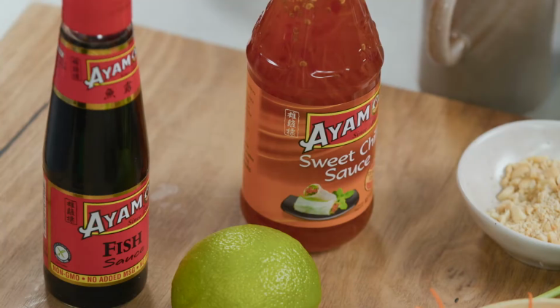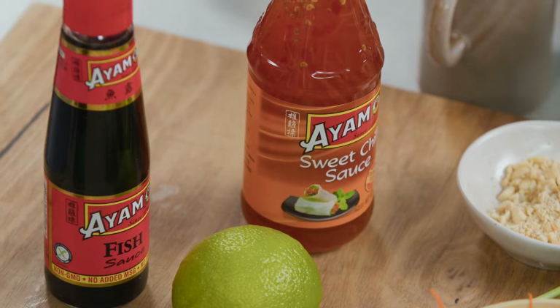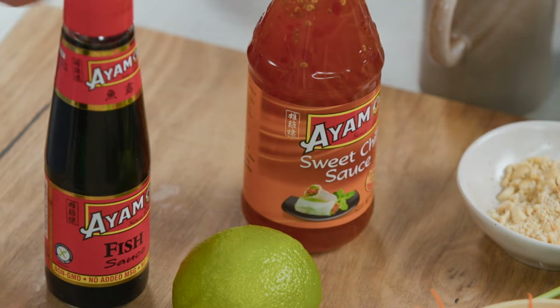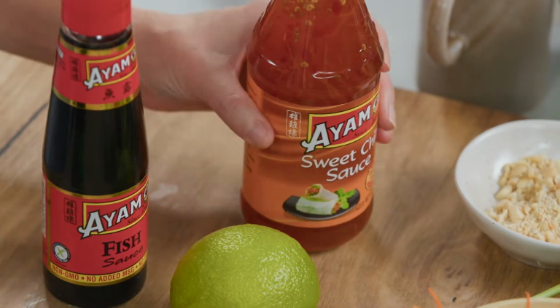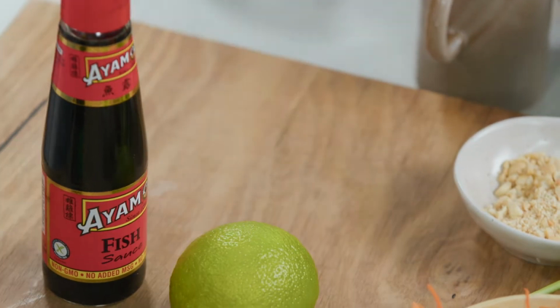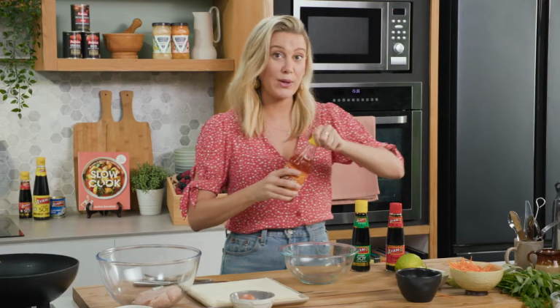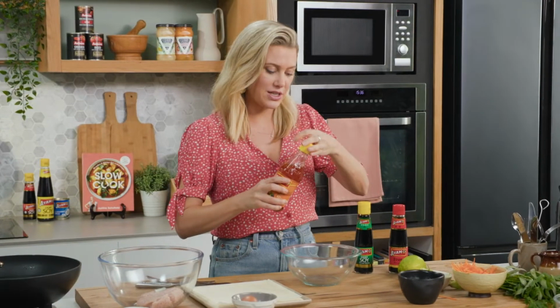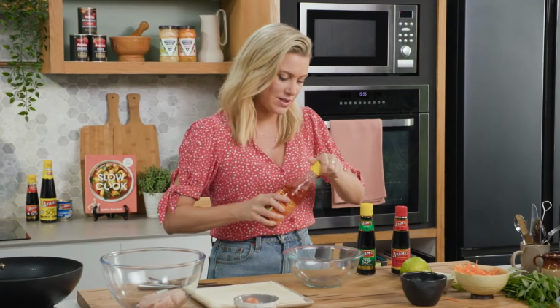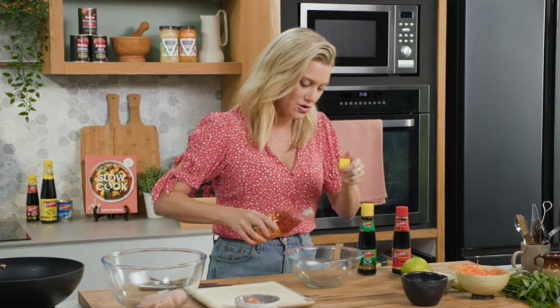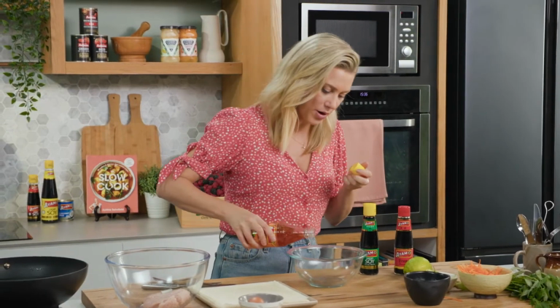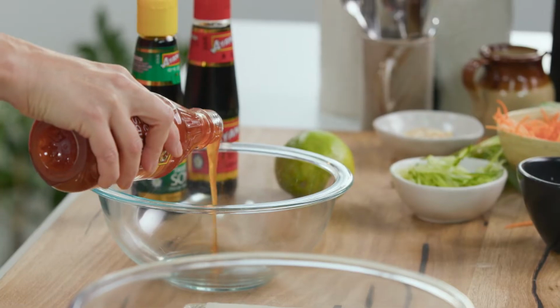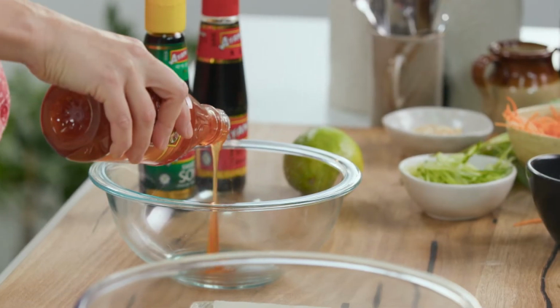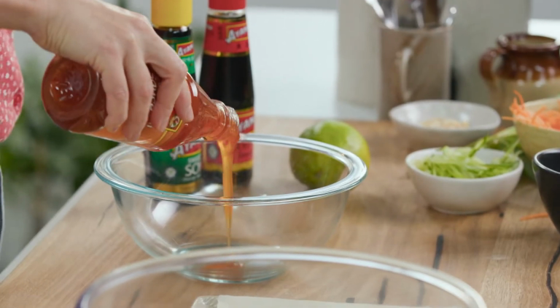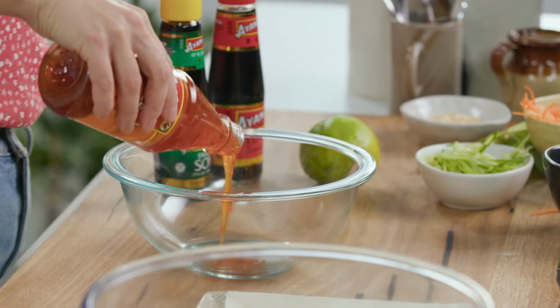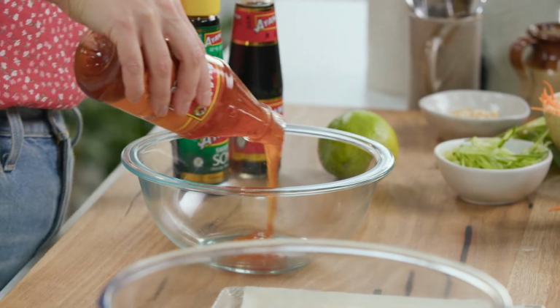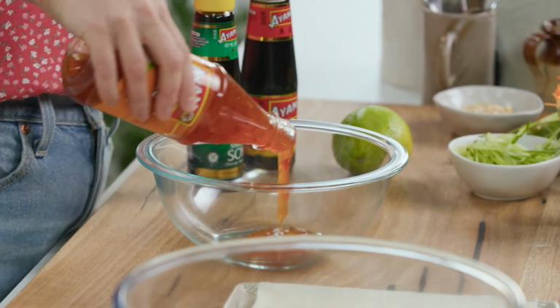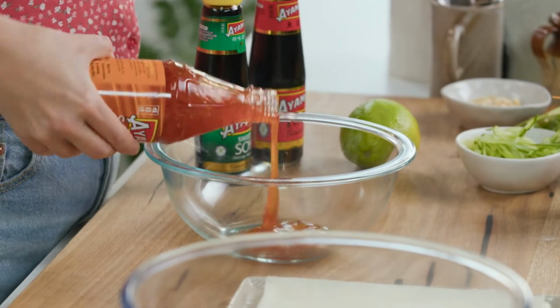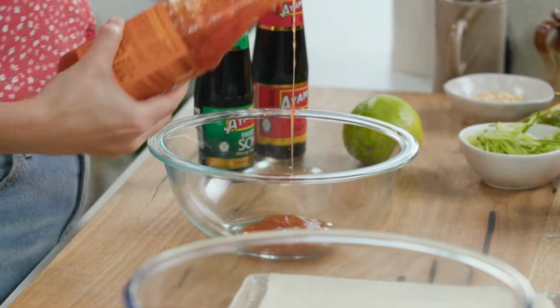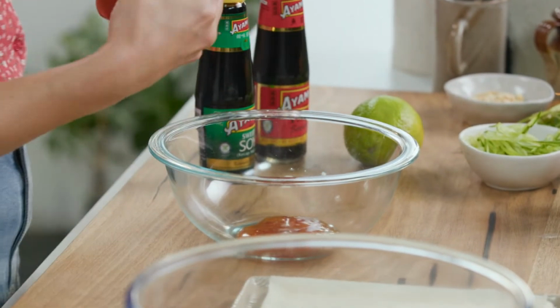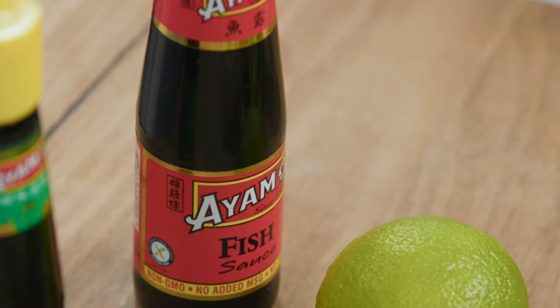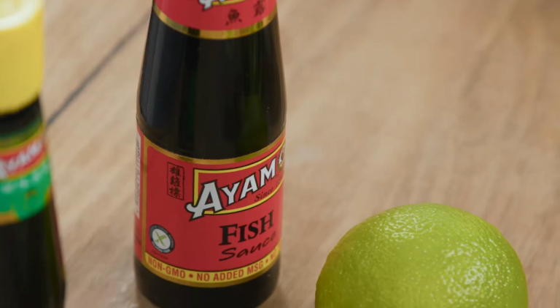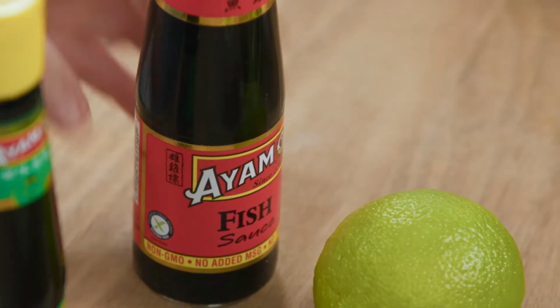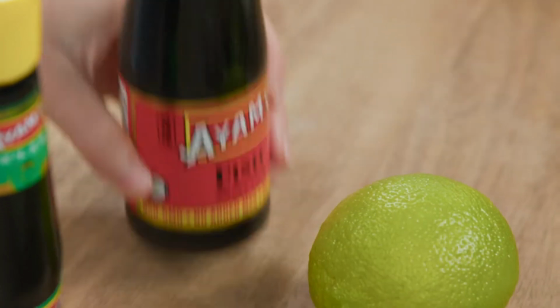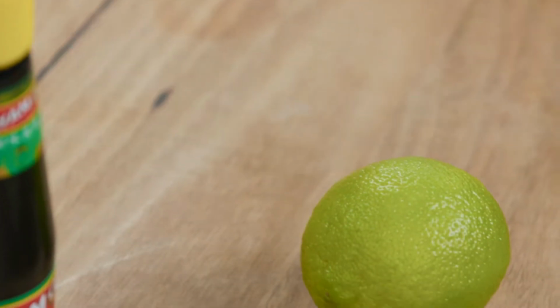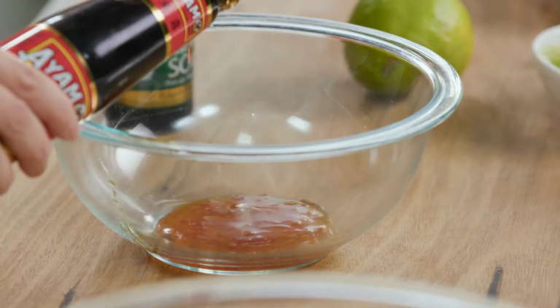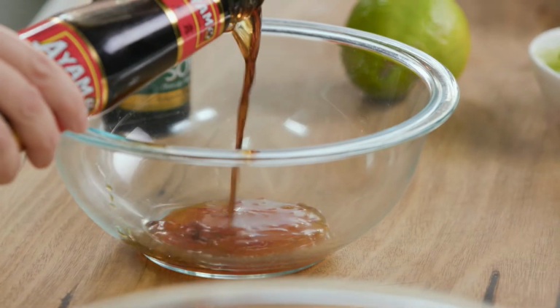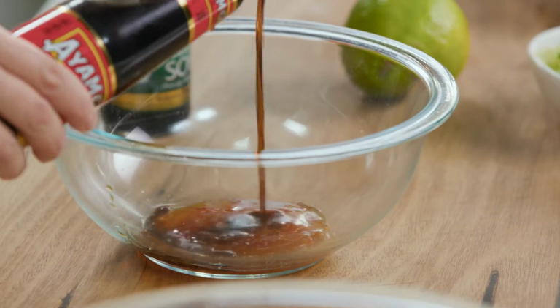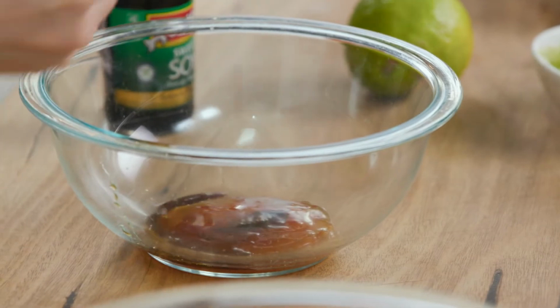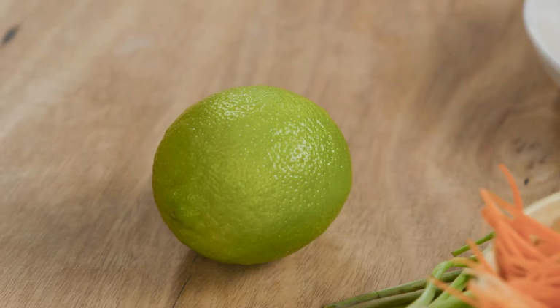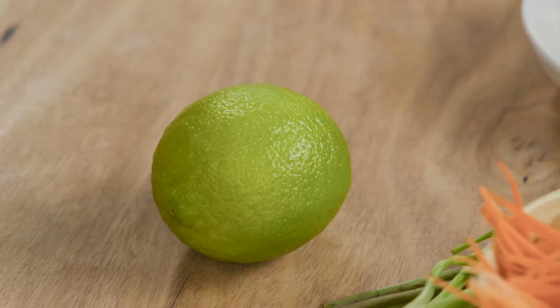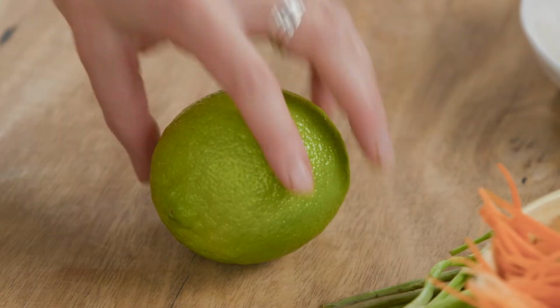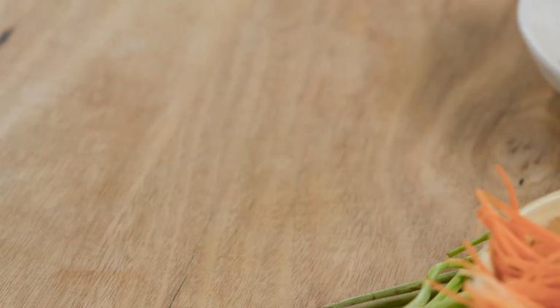So let's get on to the dressing first. Some sweet chilli sauce into a bowl — a few tablespoons — and for a little hit of saltiness, some fish sauce.